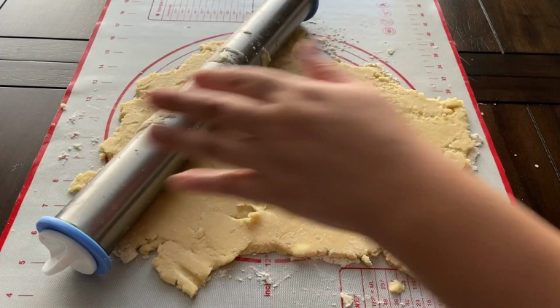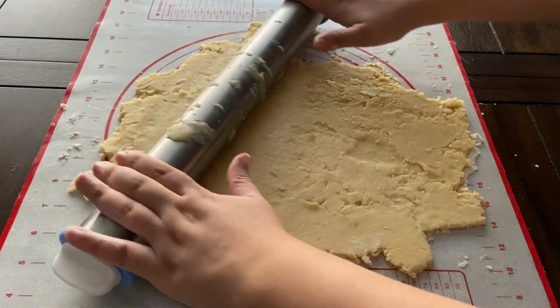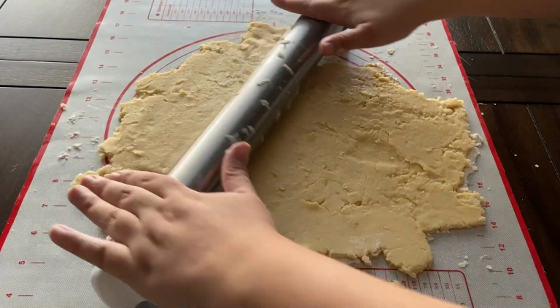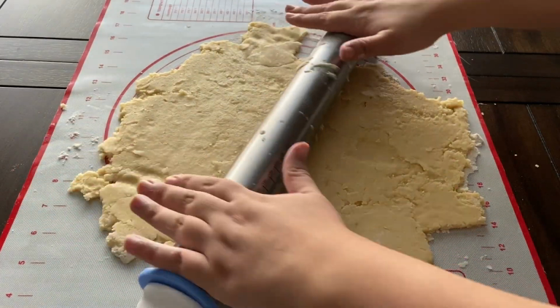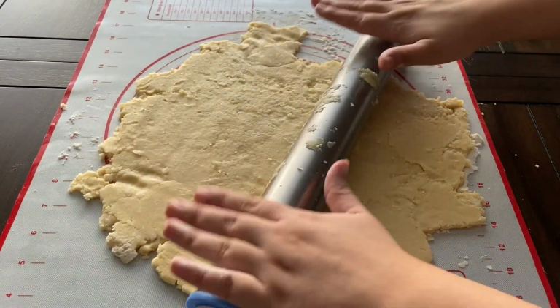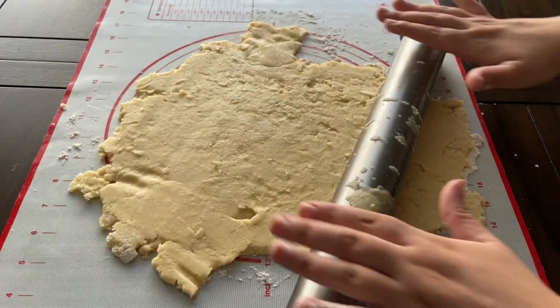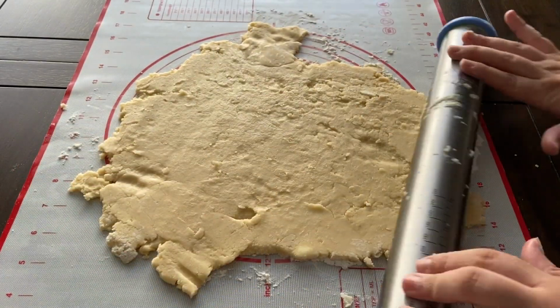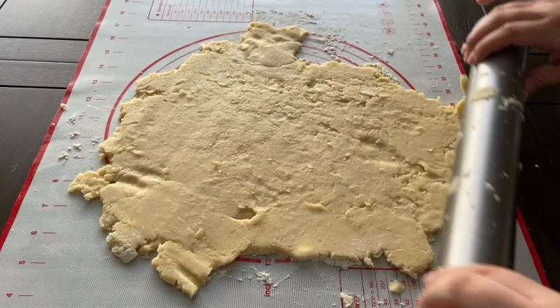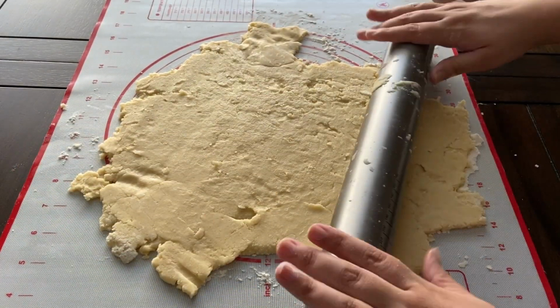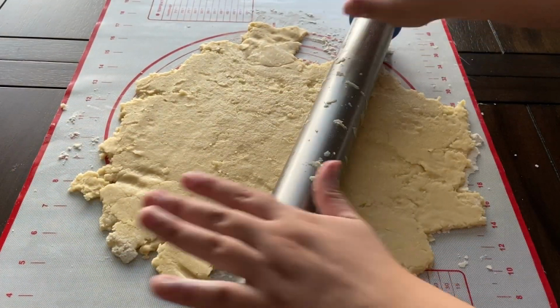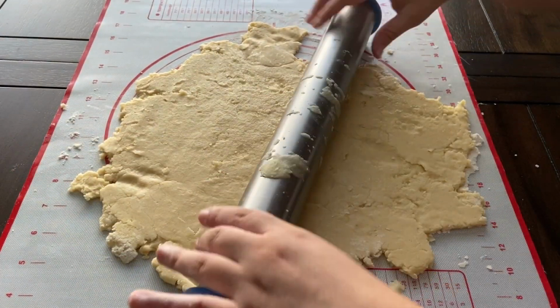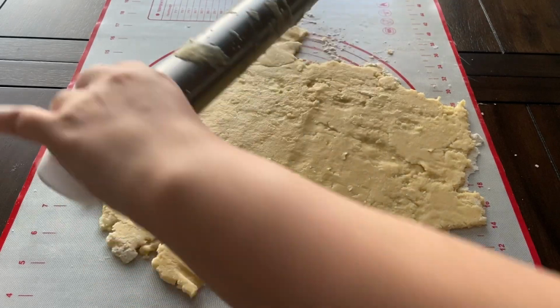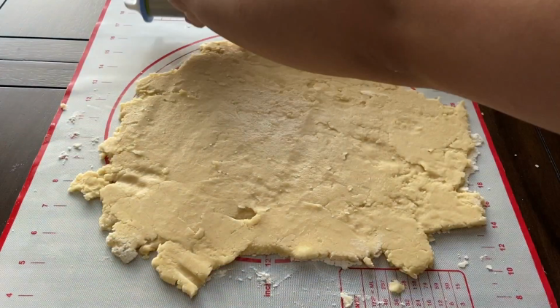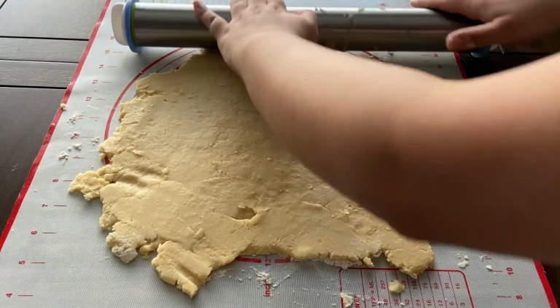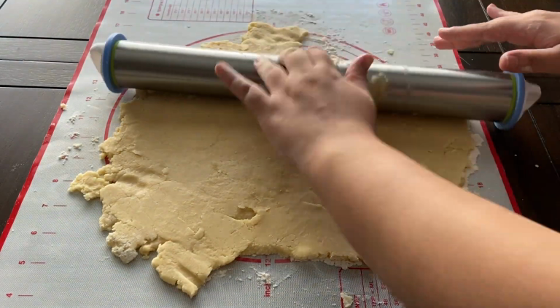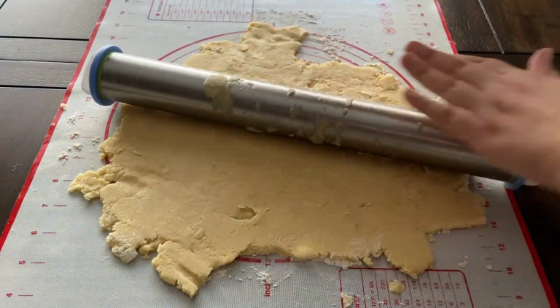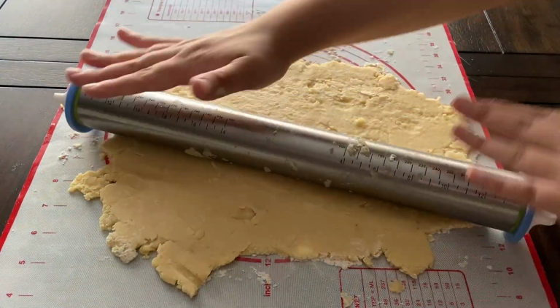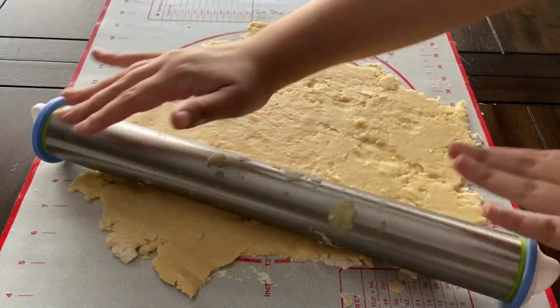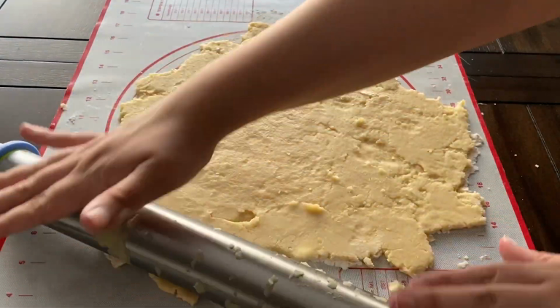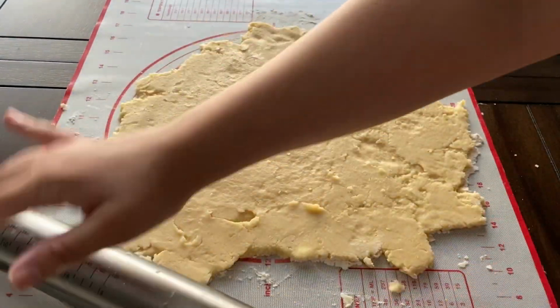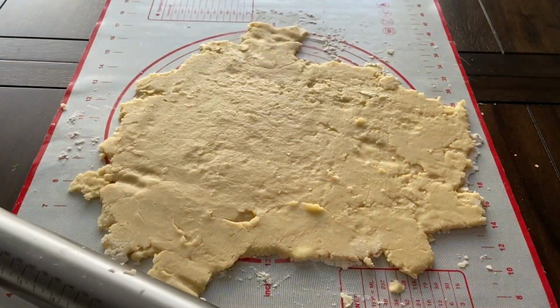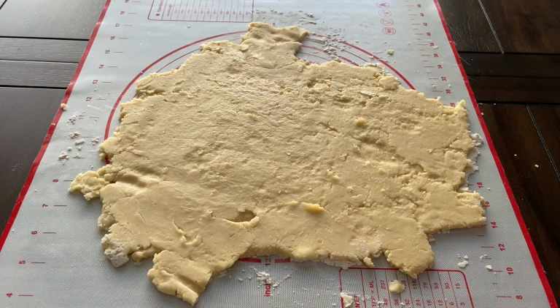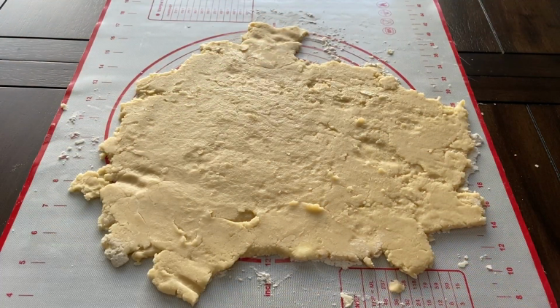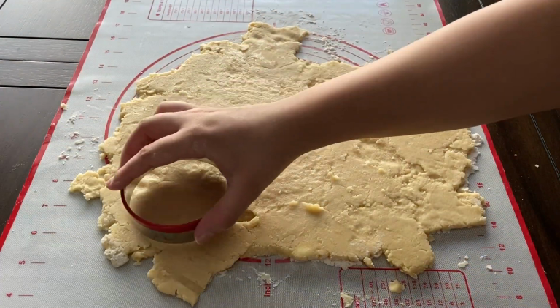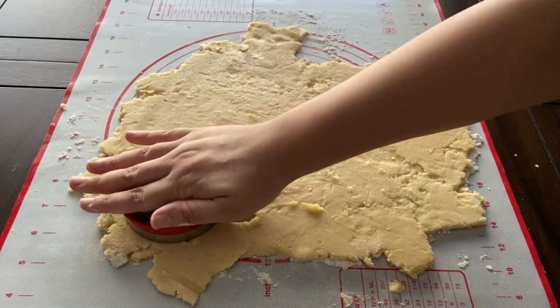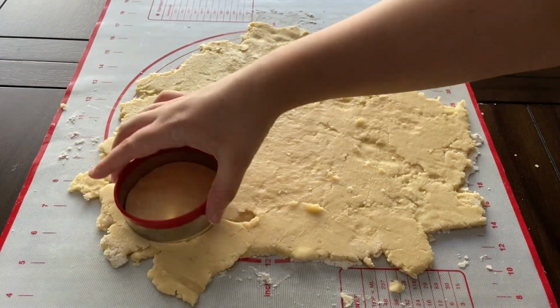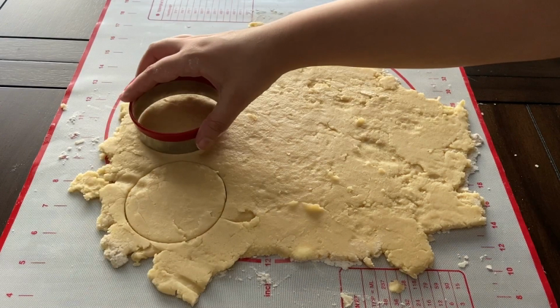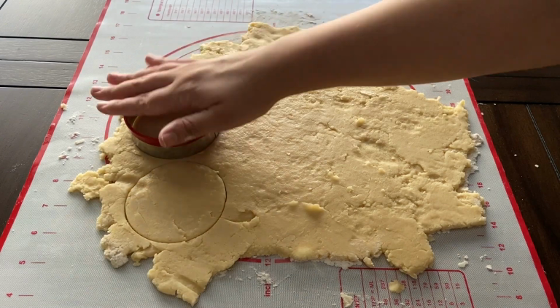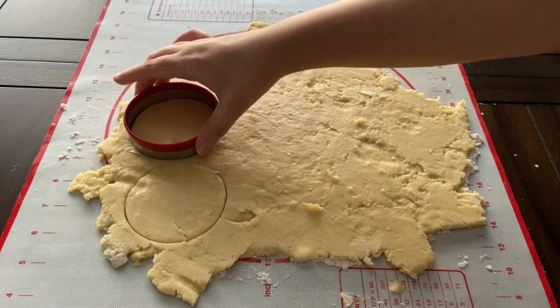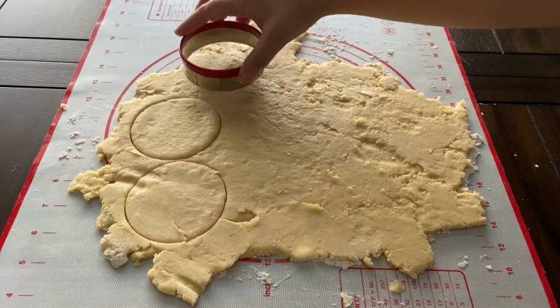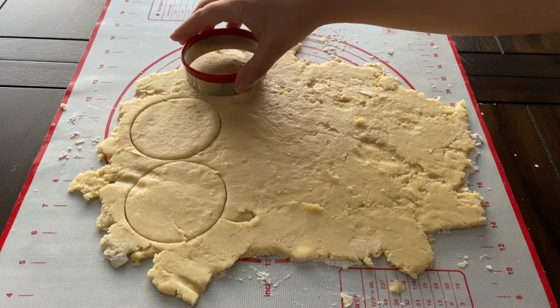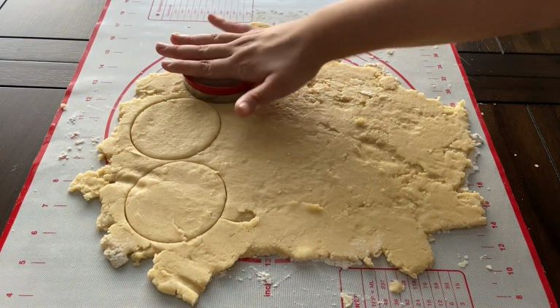Next, roll the dough out onto a lightly floured surface about an eighth inch to a fourth inch thickness. Cut the dough into discs and press an almond slice into the top of each cookie.